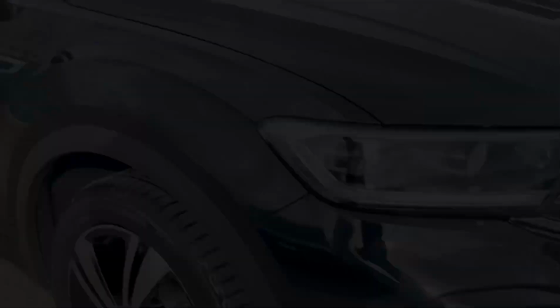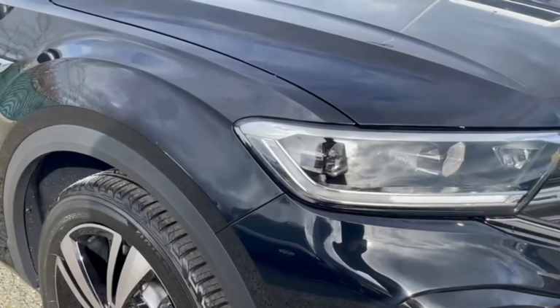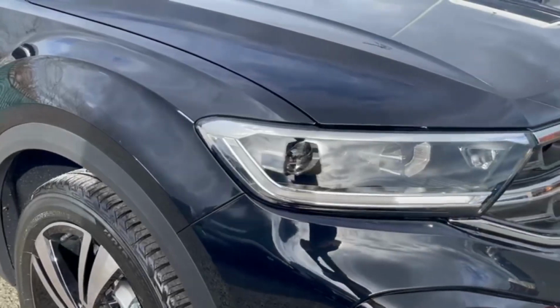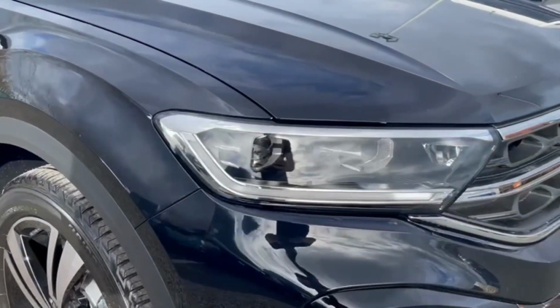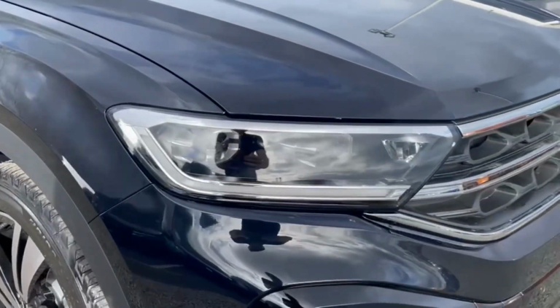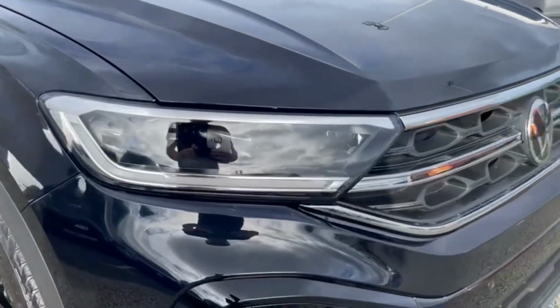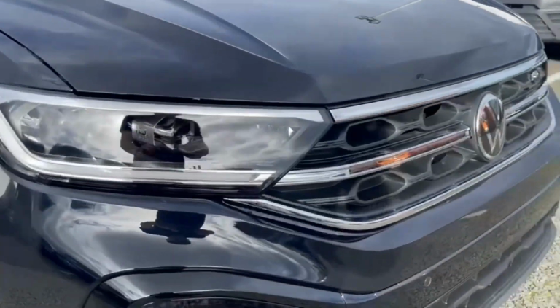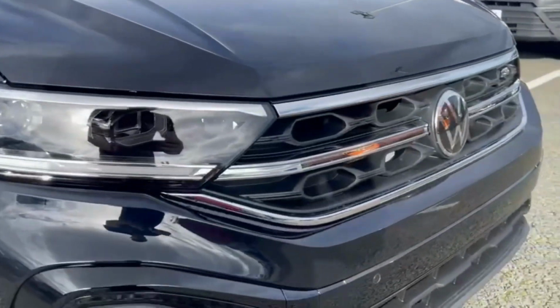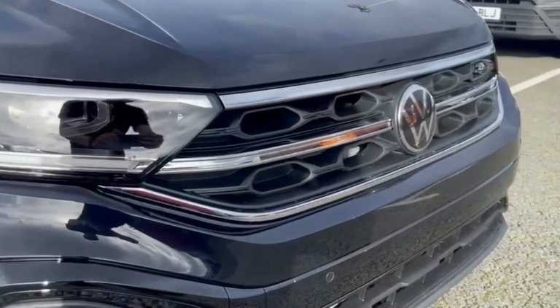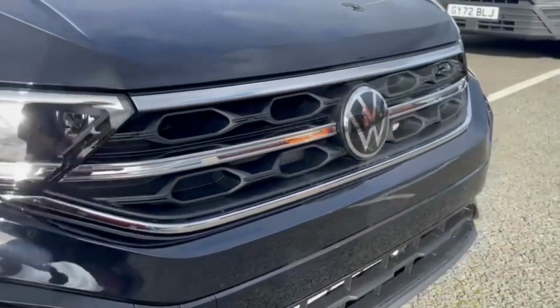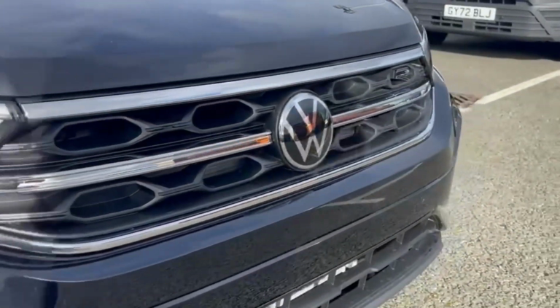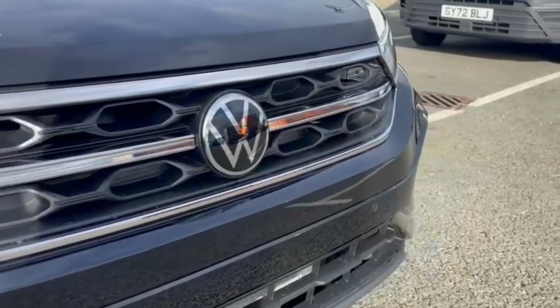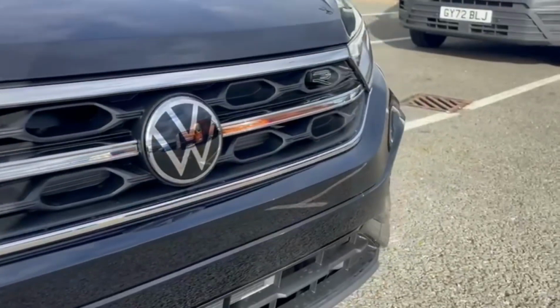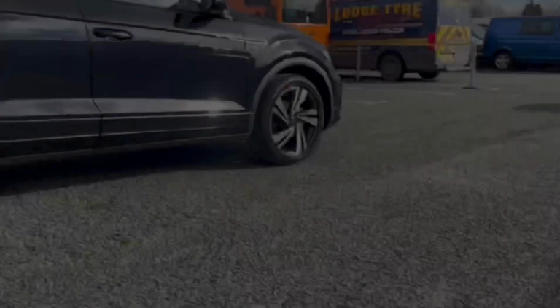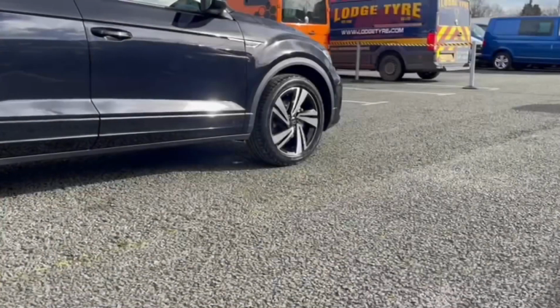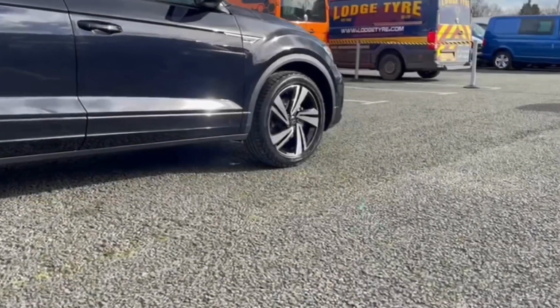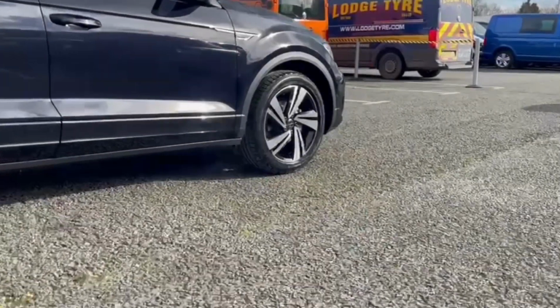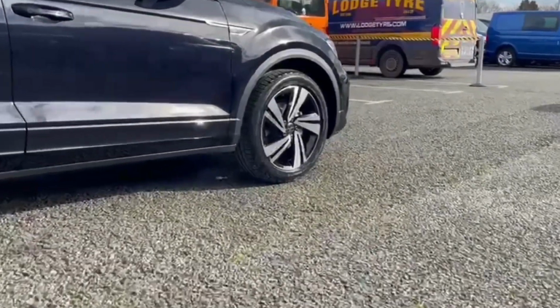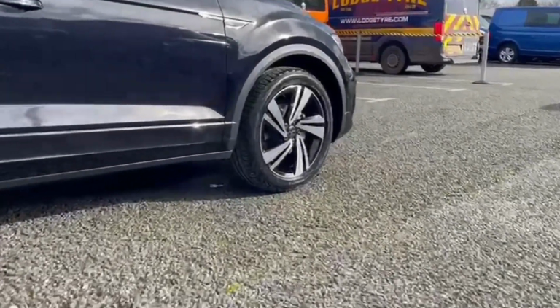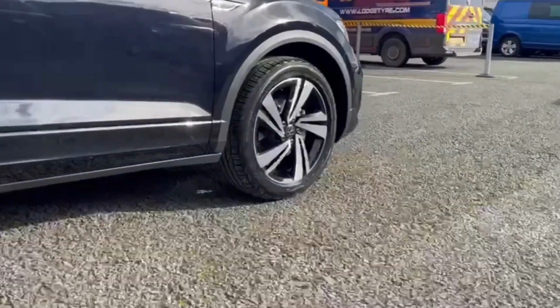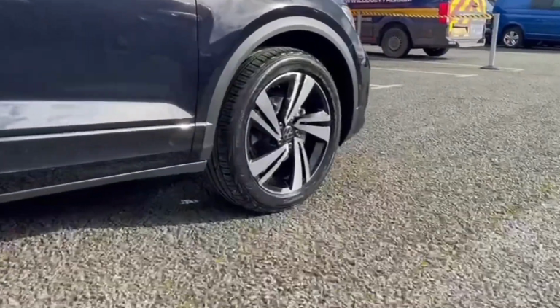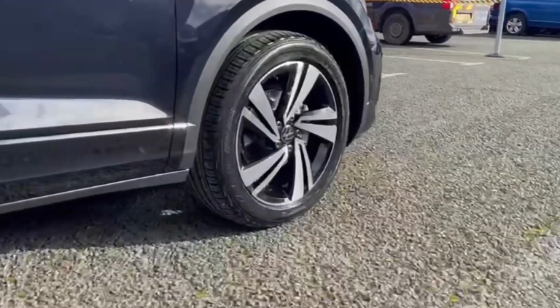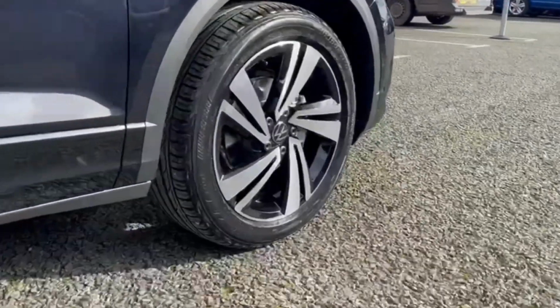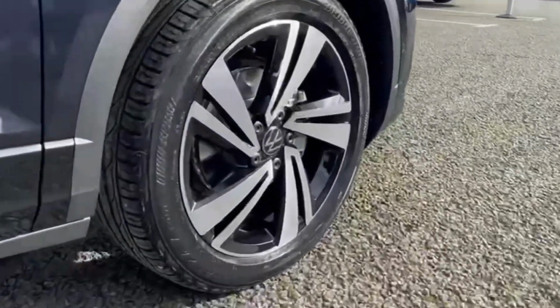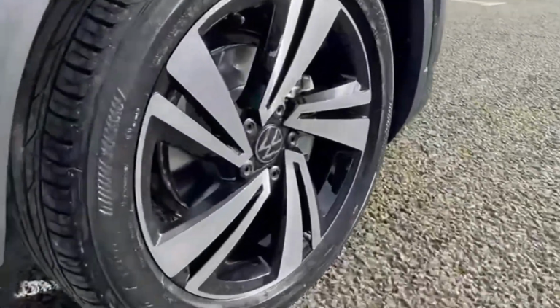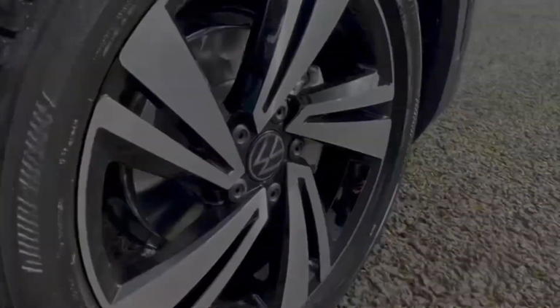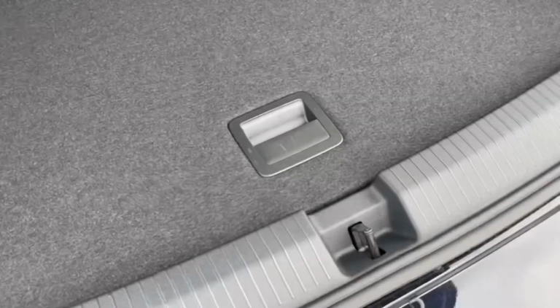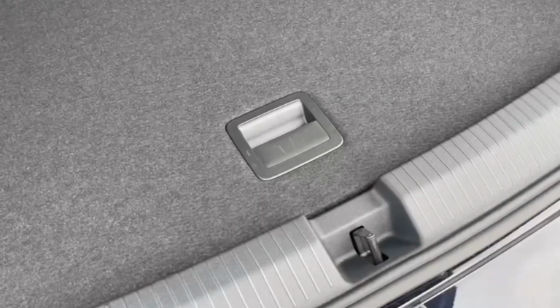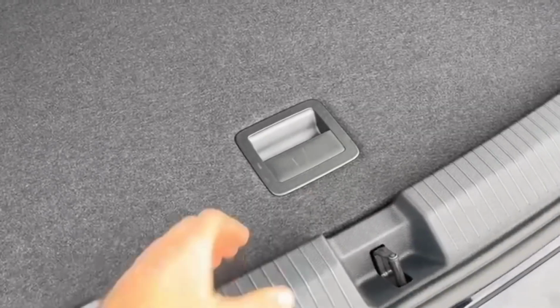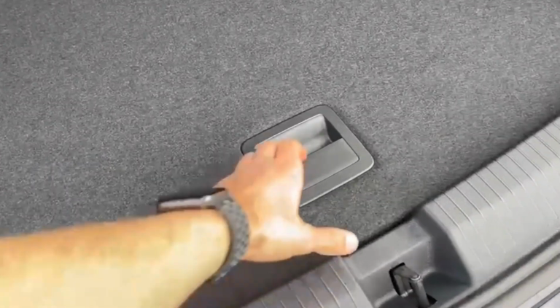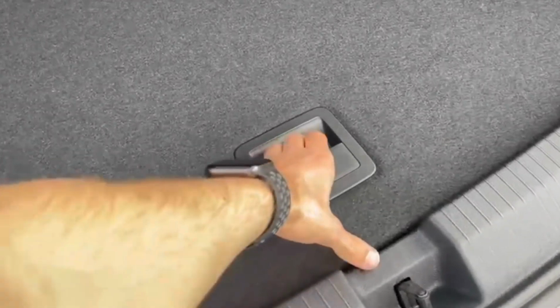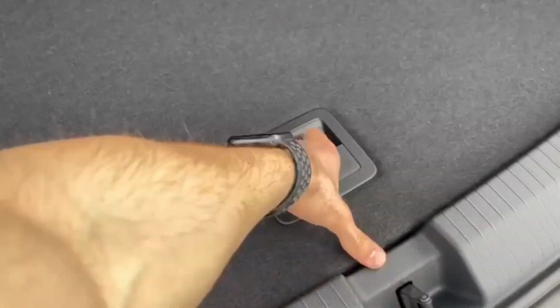On the front you'll find LED headlights with automated activation for clear visibility. It also comes with the 17 inch Valencia alloy wheels for additional styling.